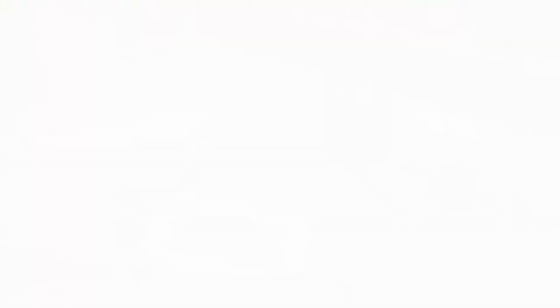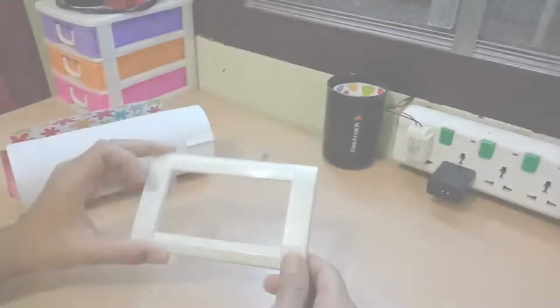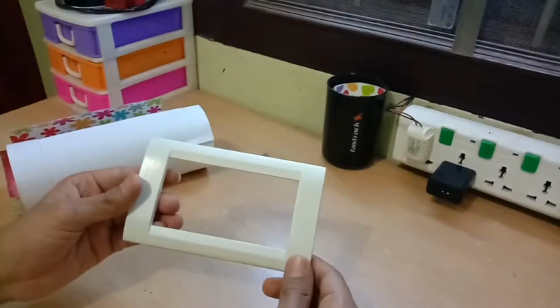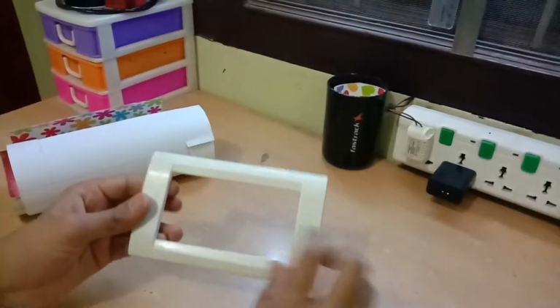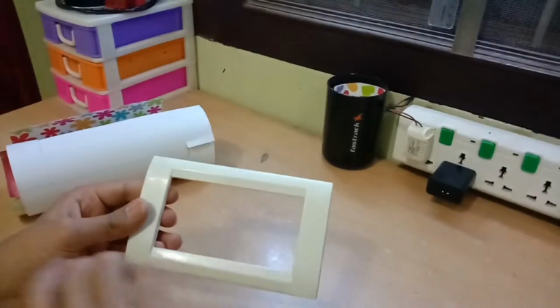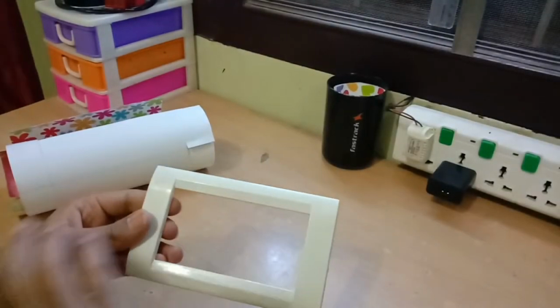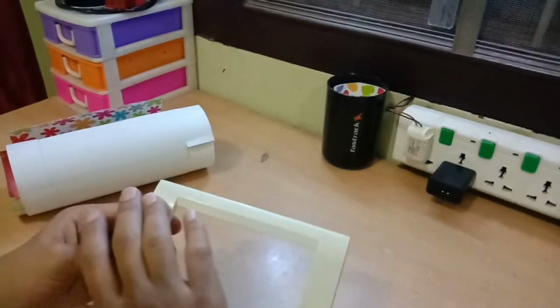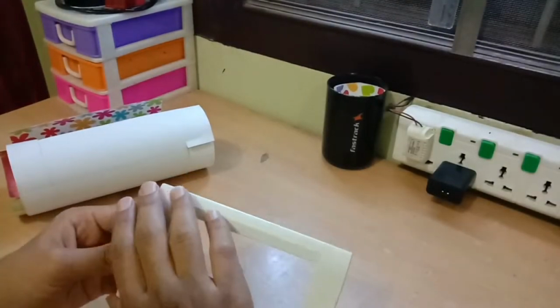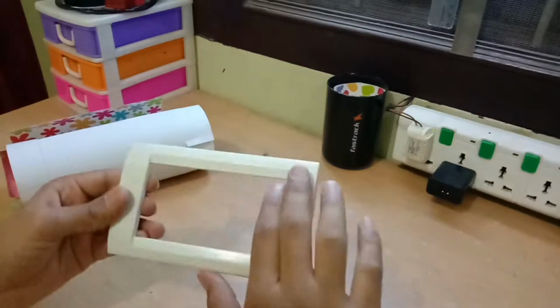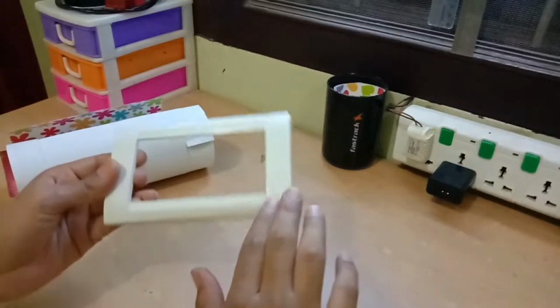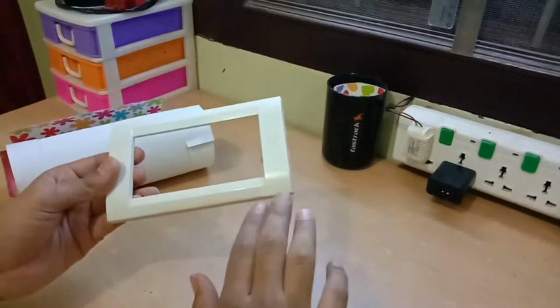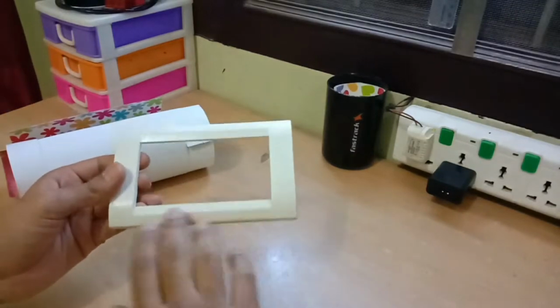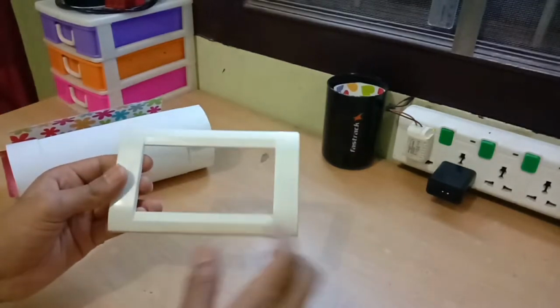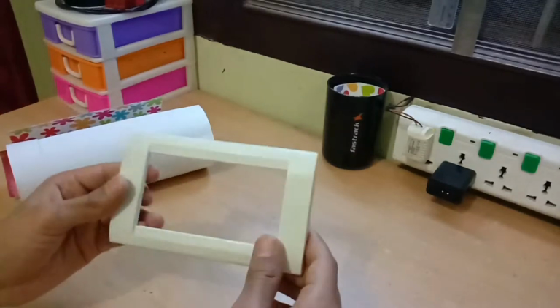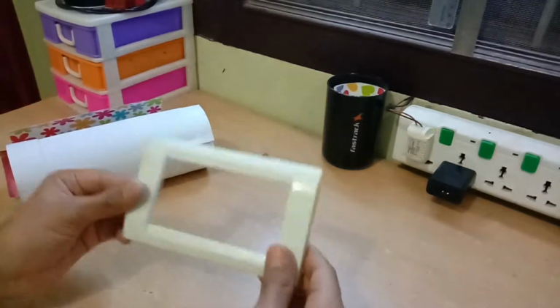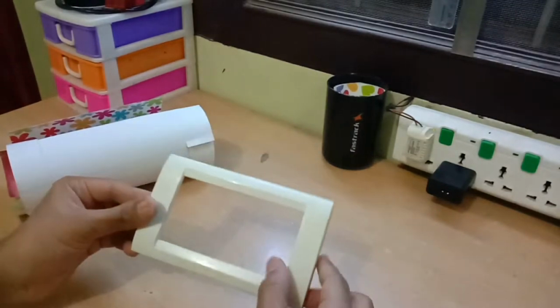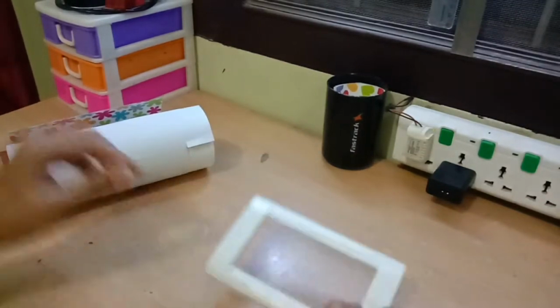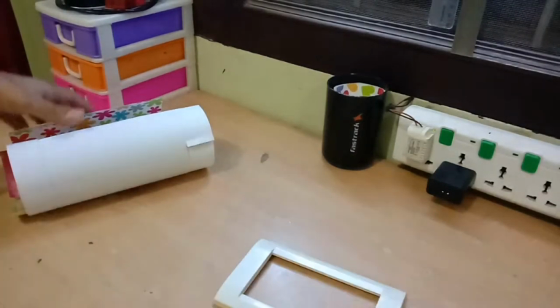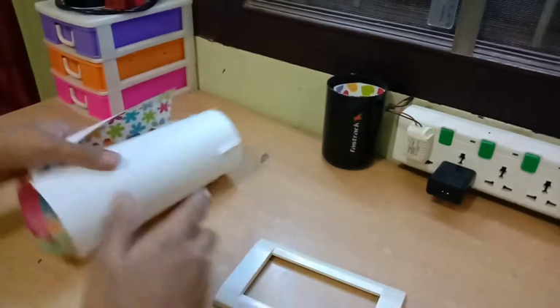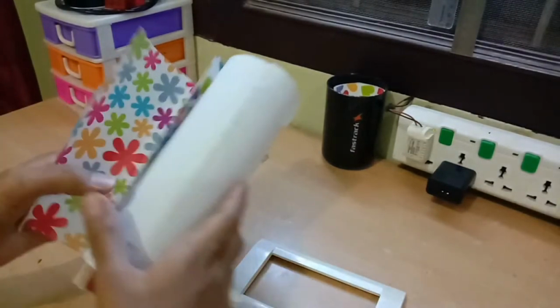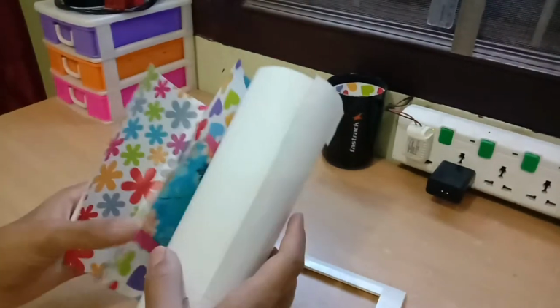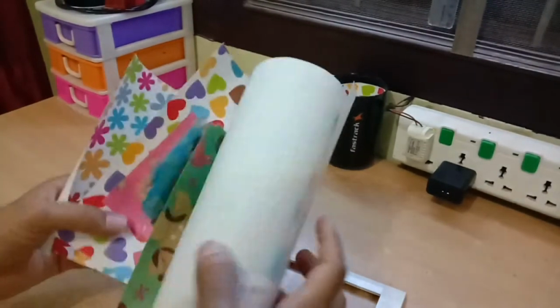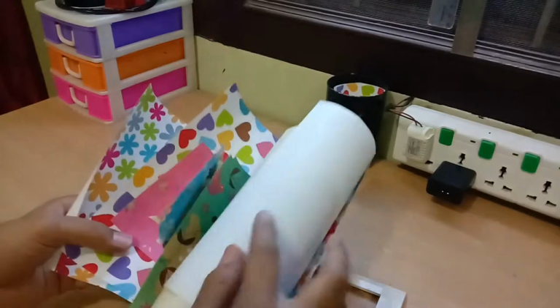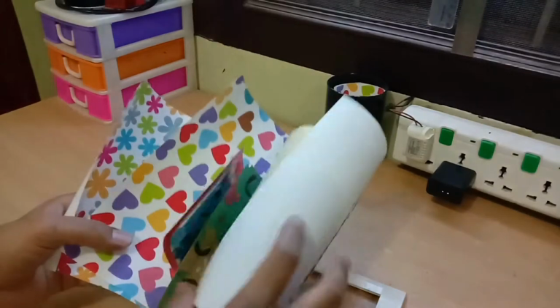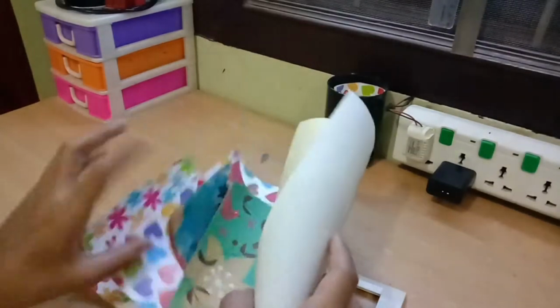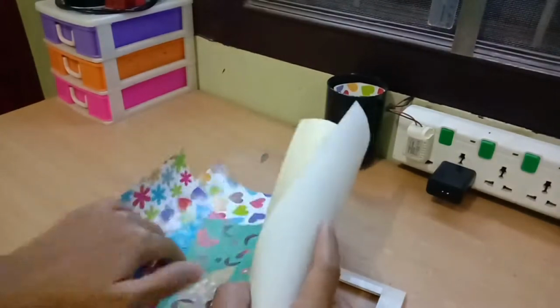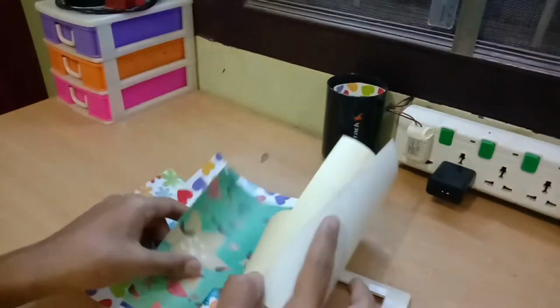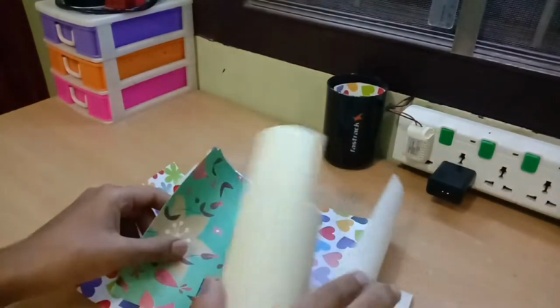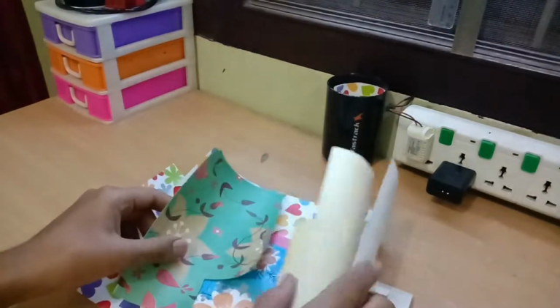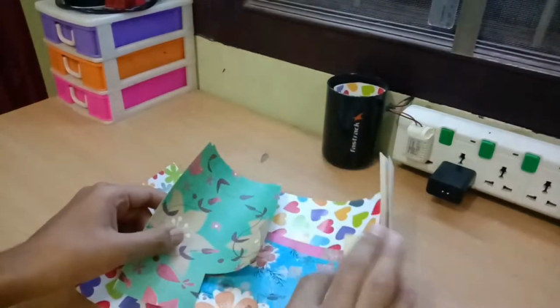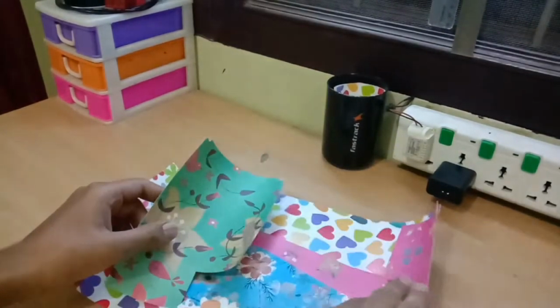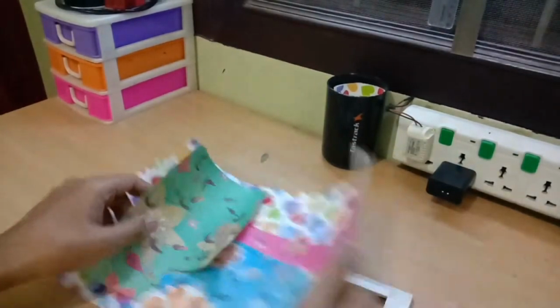So here I have taken out the outer covering or frame of the socket, and I will just use some designer papers to cover the whole frame.